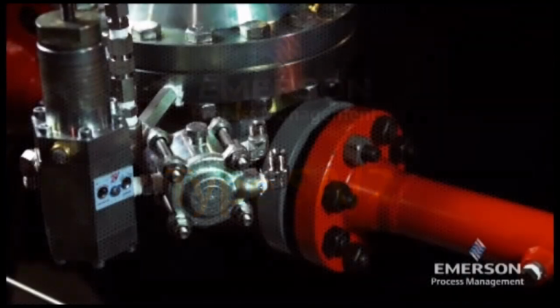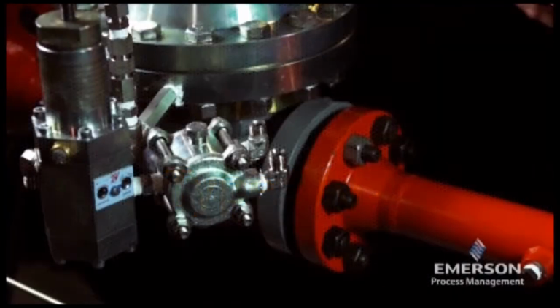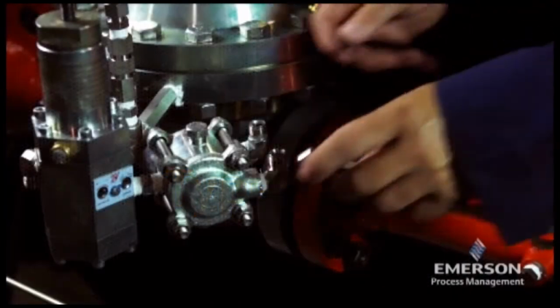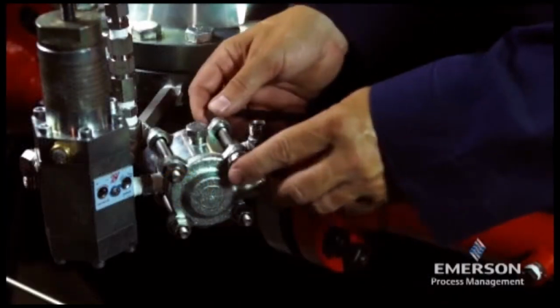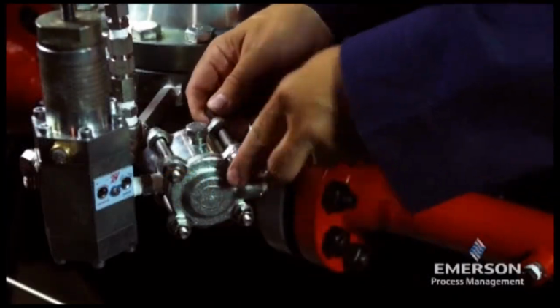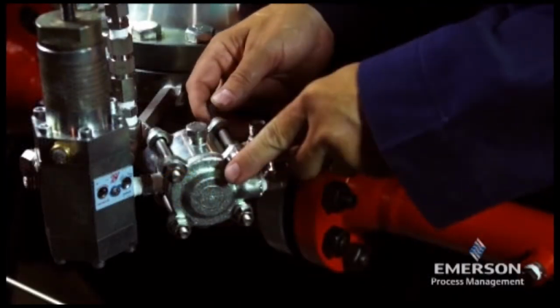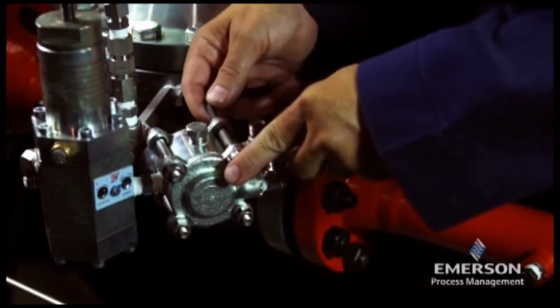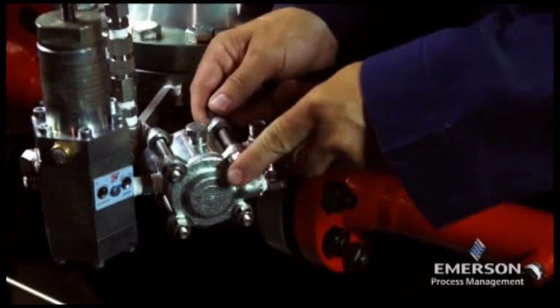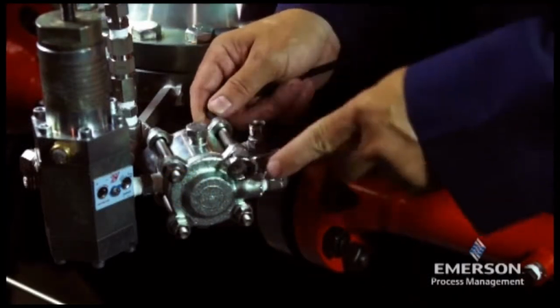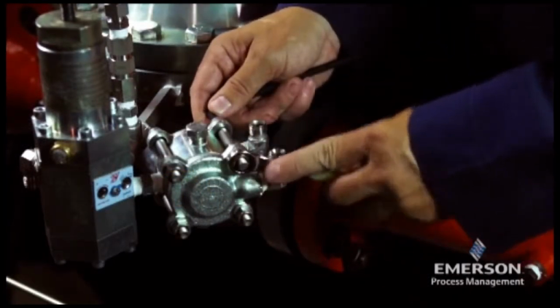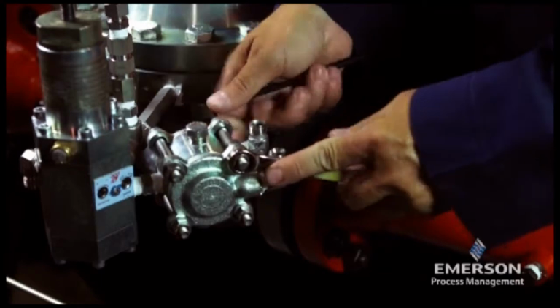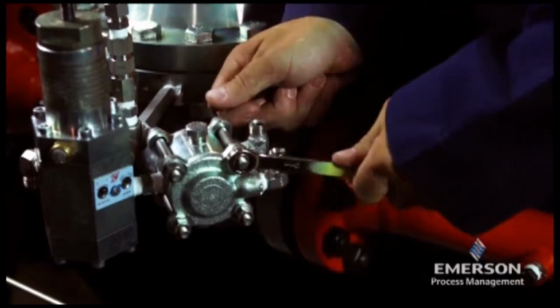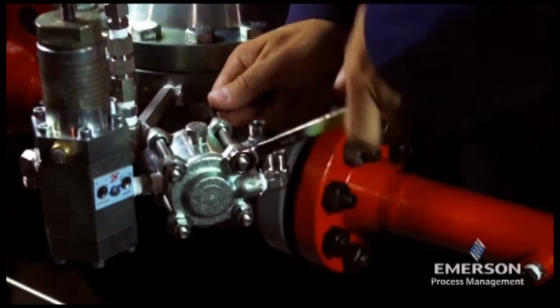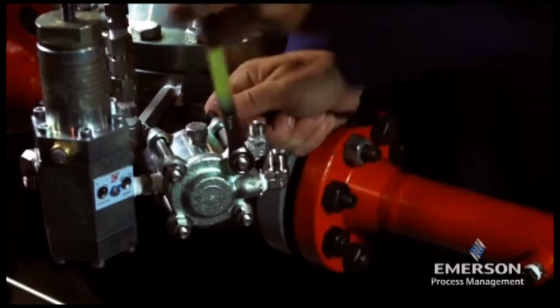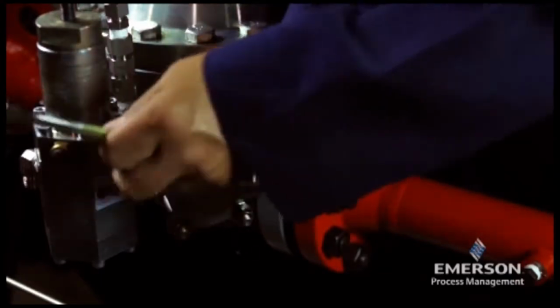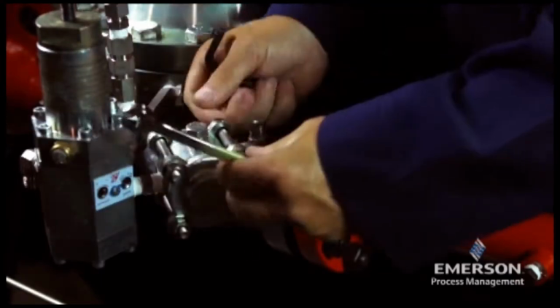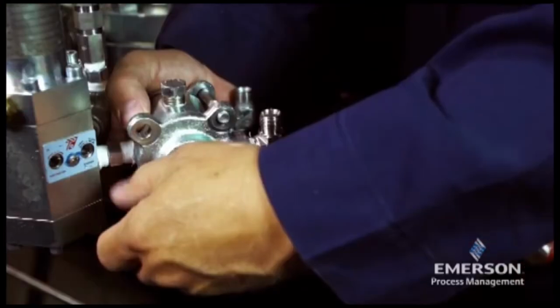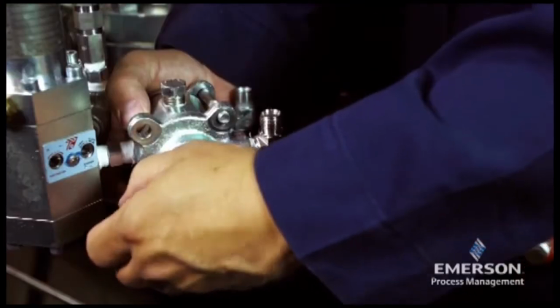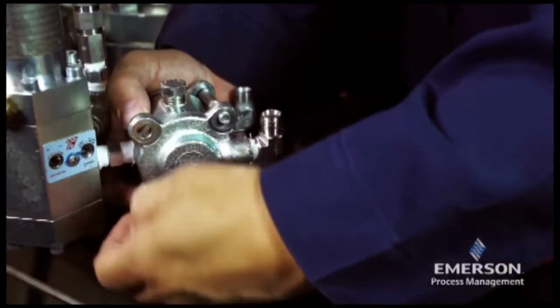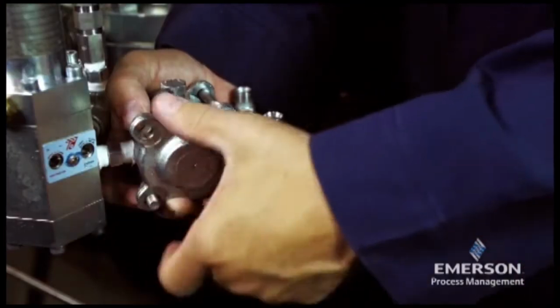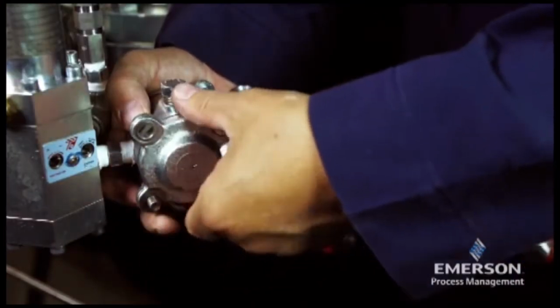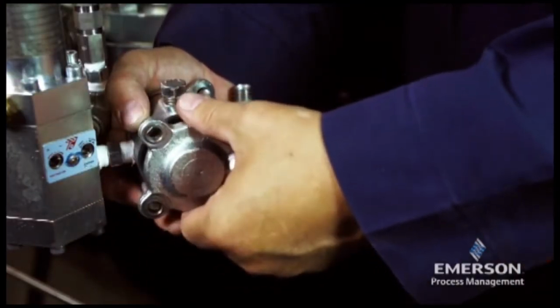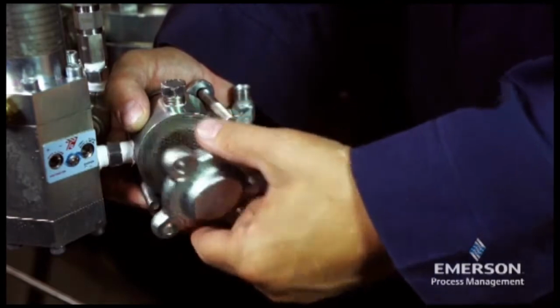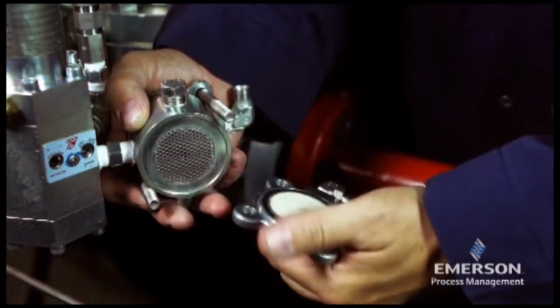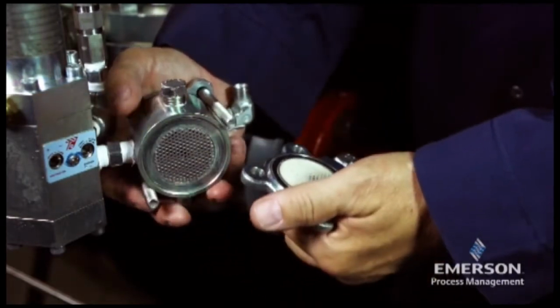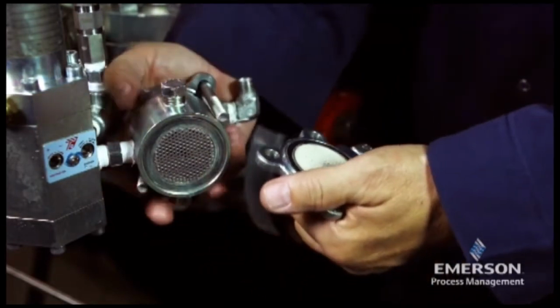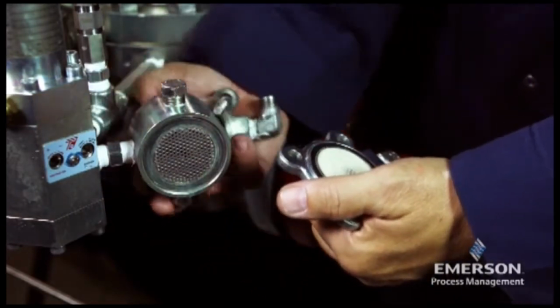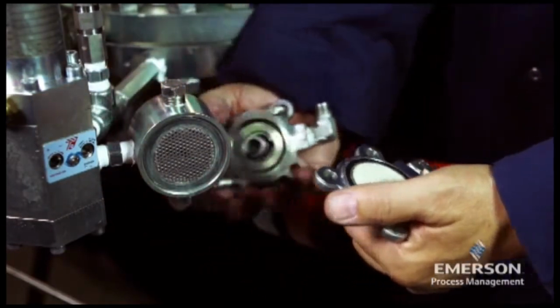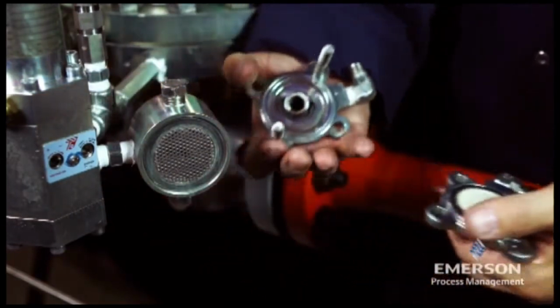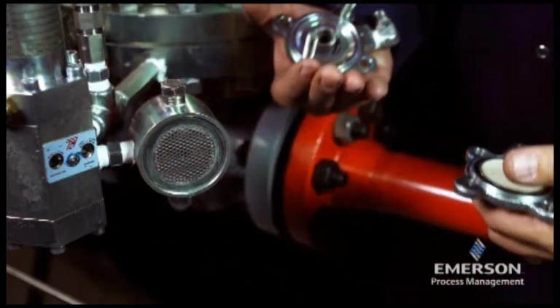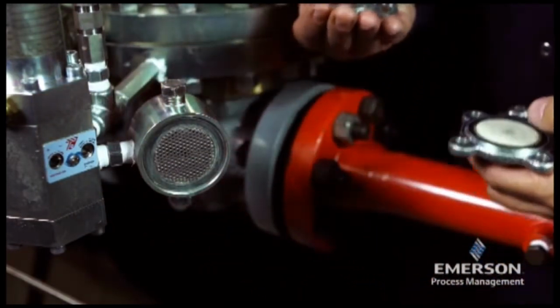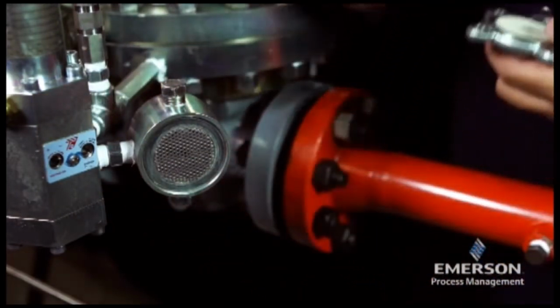Disconnect the control lines from the SA-2 pilot supply filter. Remove the cap screws, washers, and nuts from the body, and separate the filter cover and regulator cover from the body.